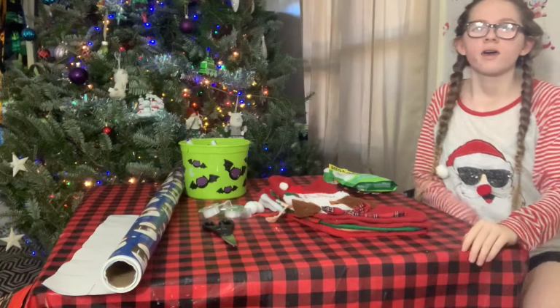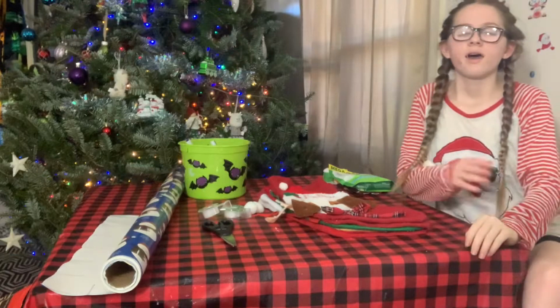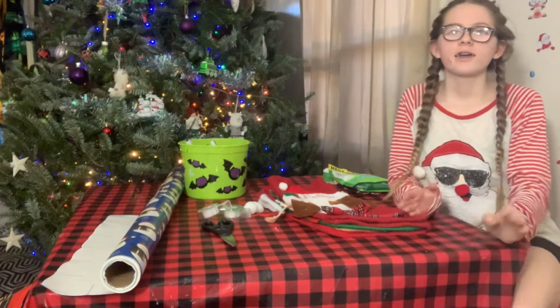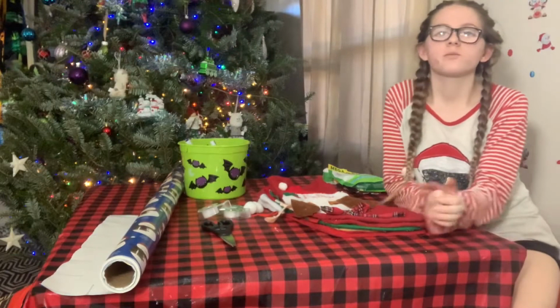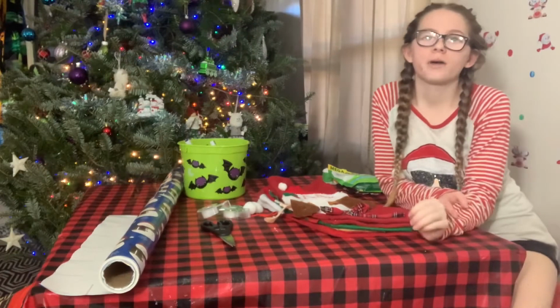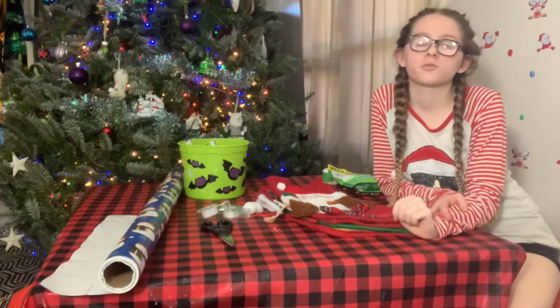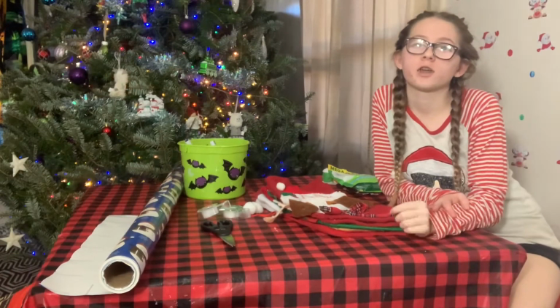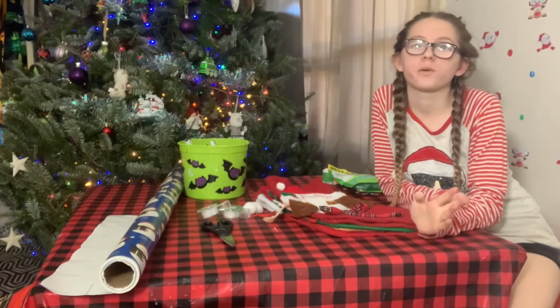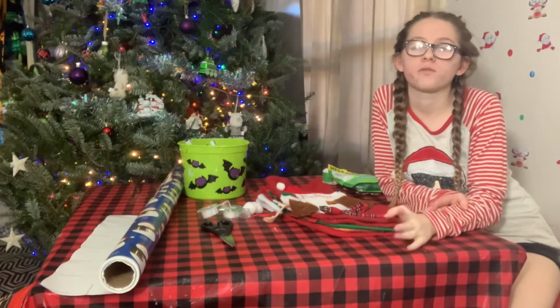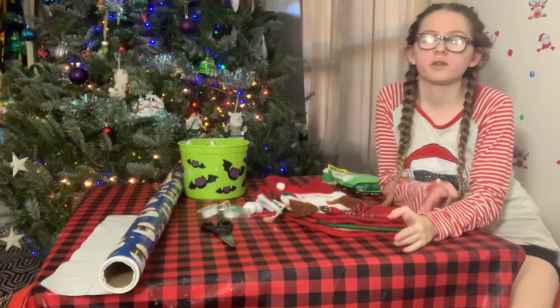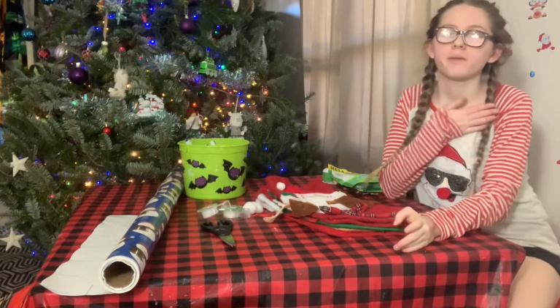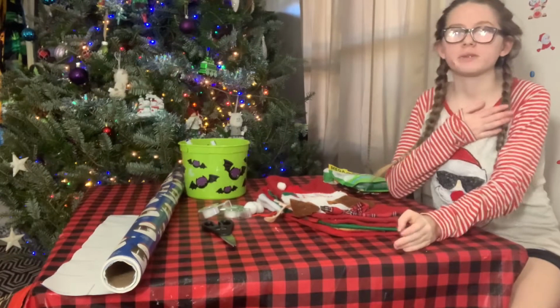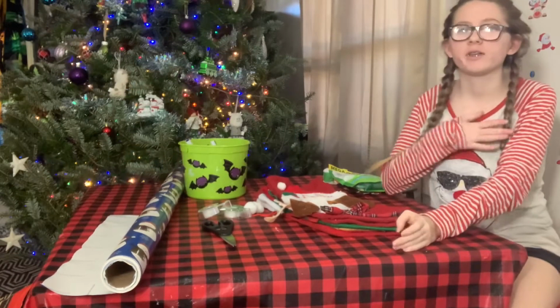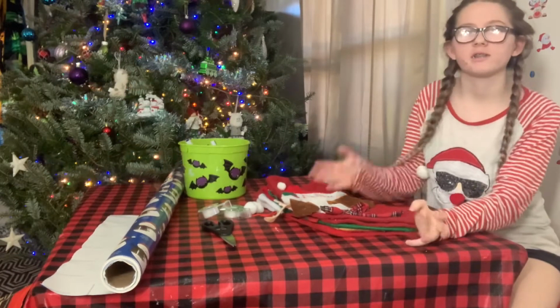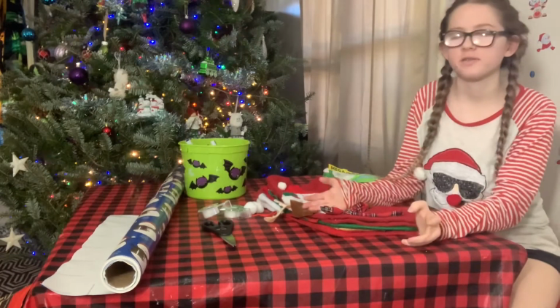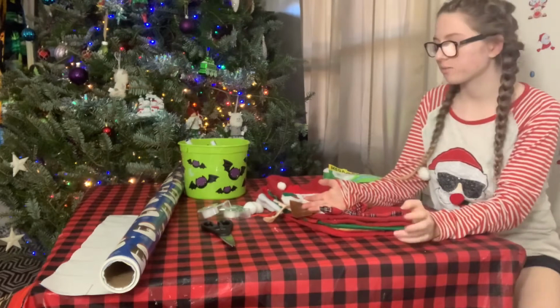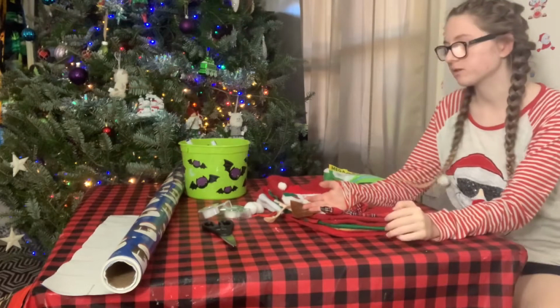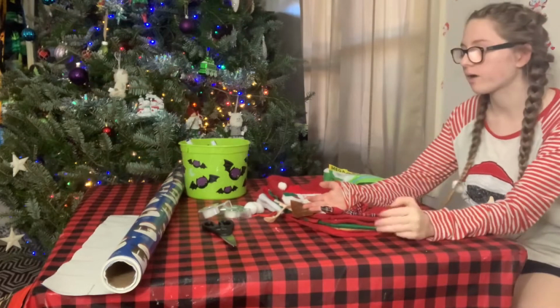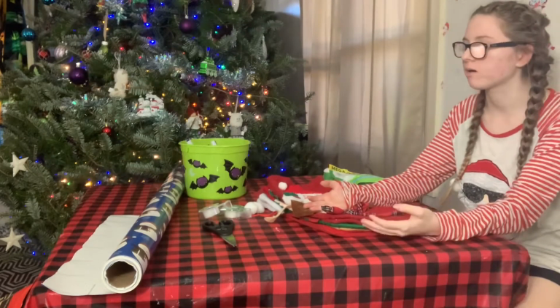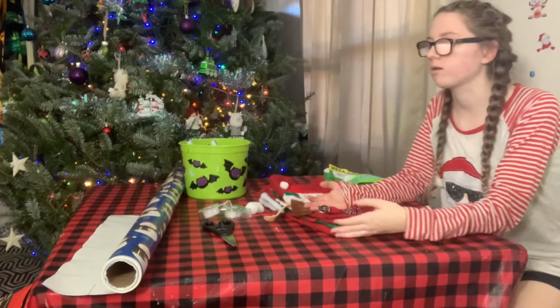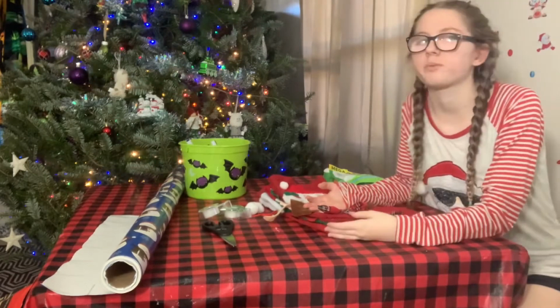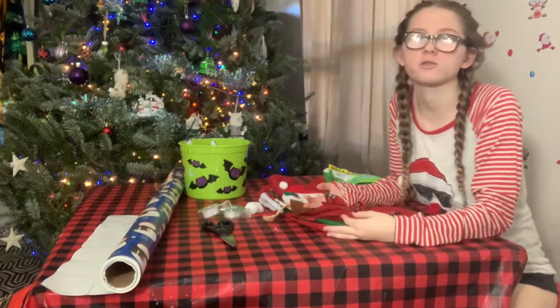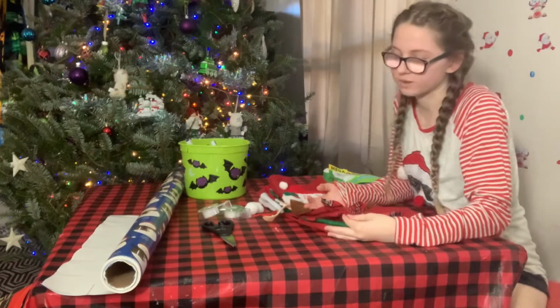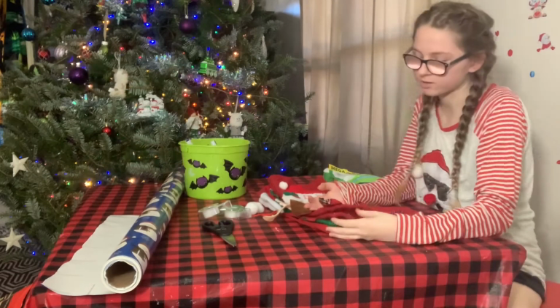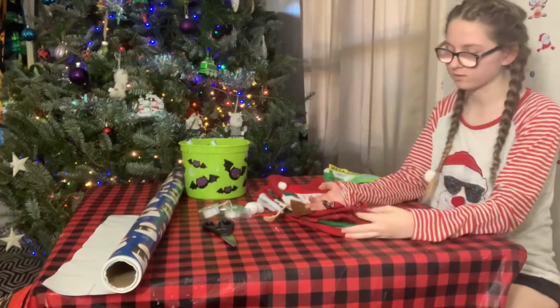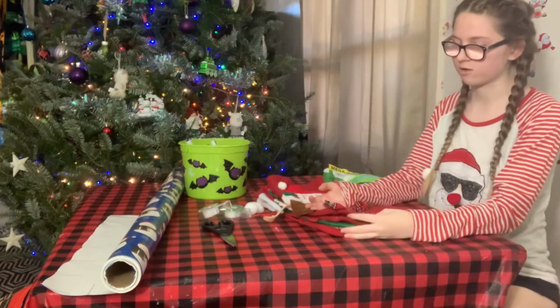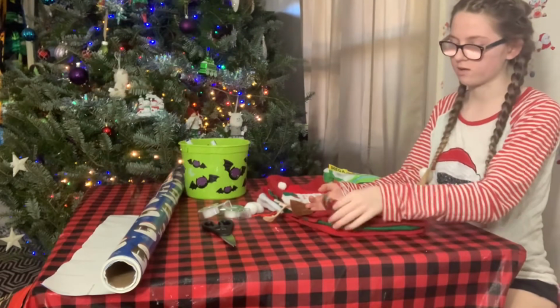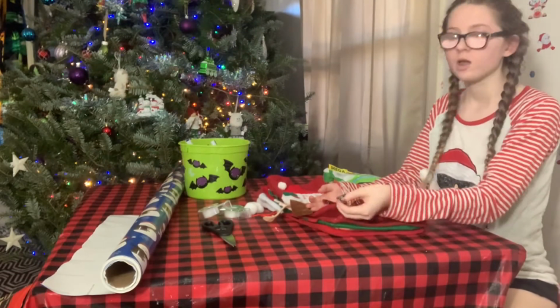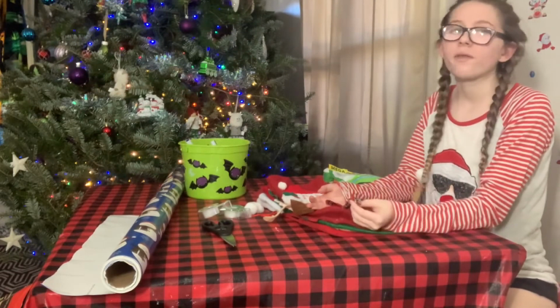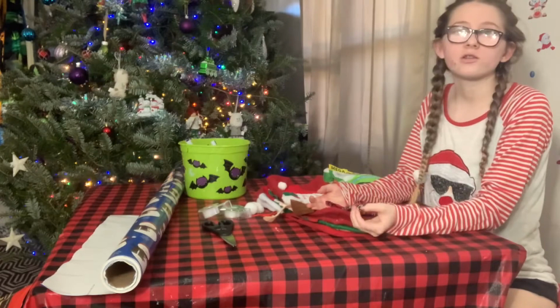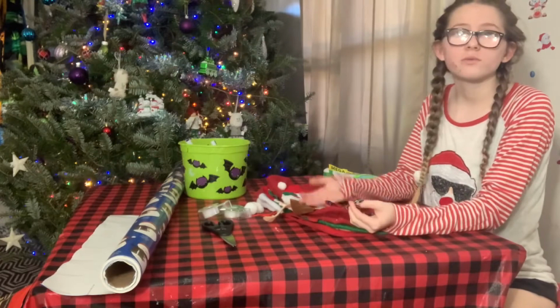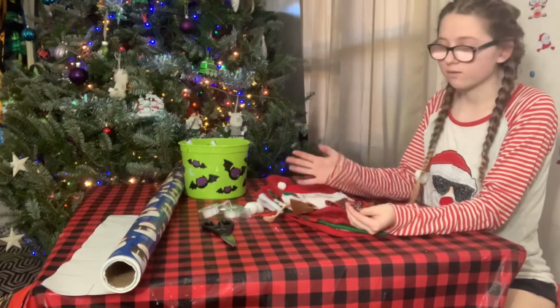Hi guys! Welcome back to my channel, or welcome if you are new. My name is Paige, and in today's video we are going to be wrapping all of the pets' Christmas presents. So, without further ado, let's get on with it.